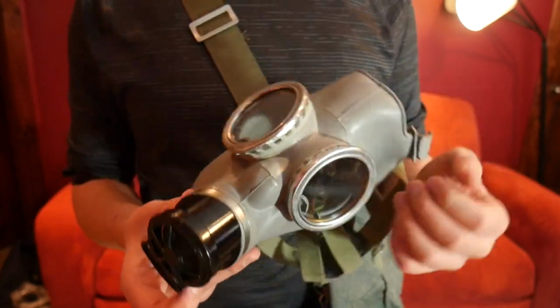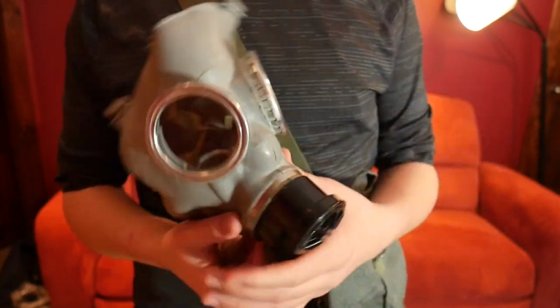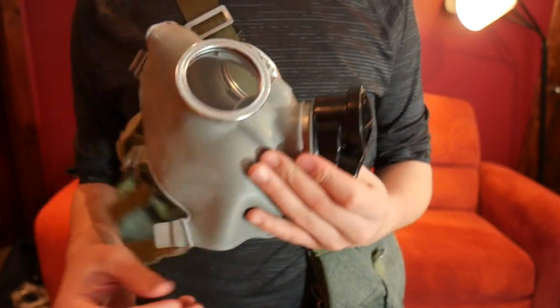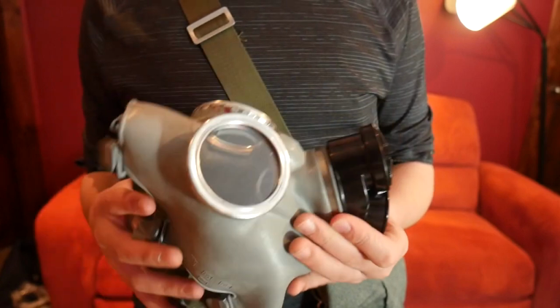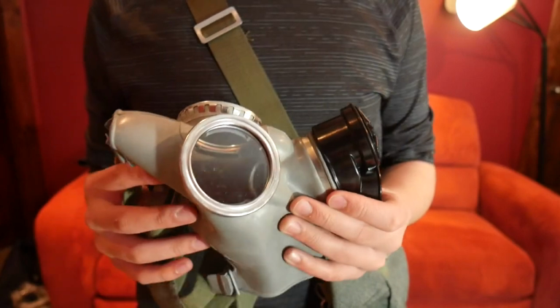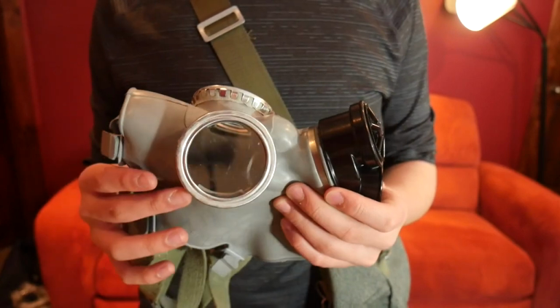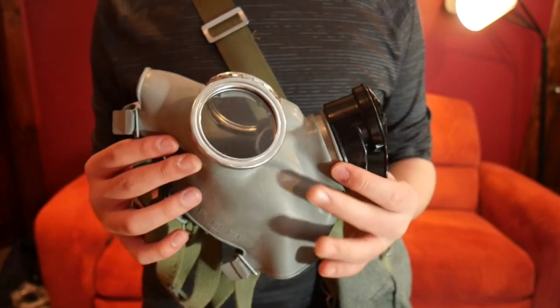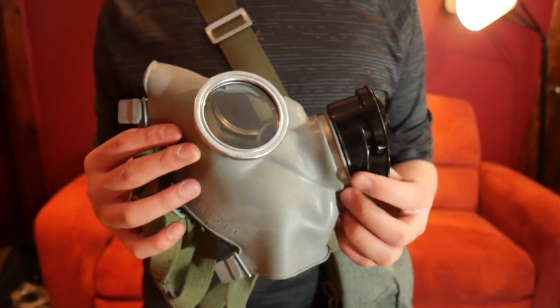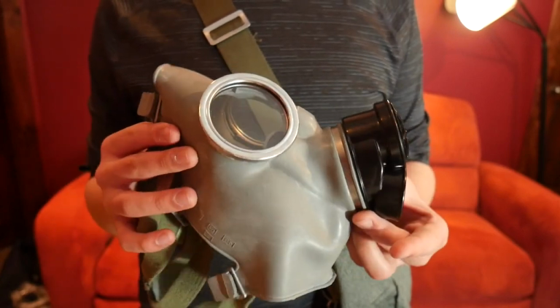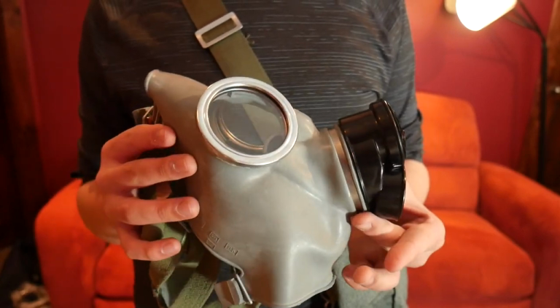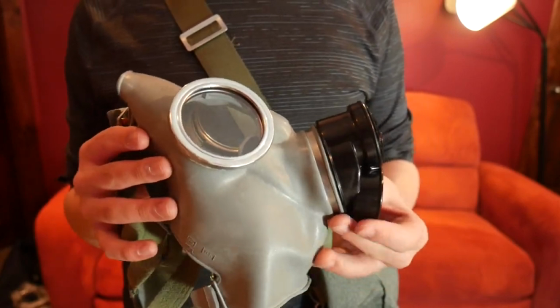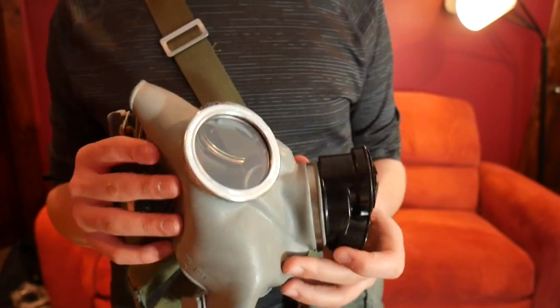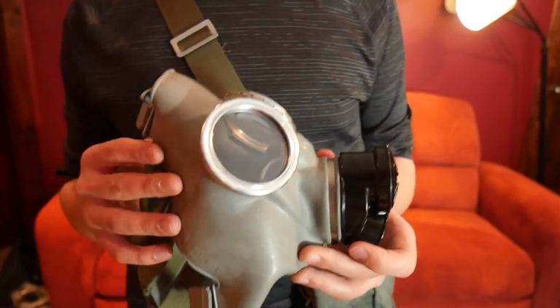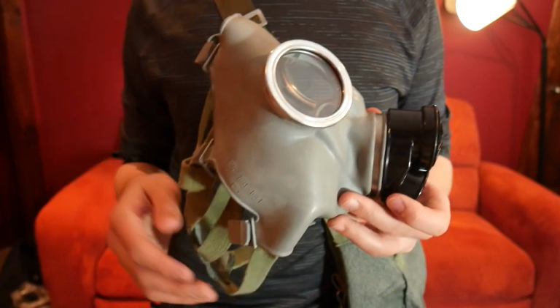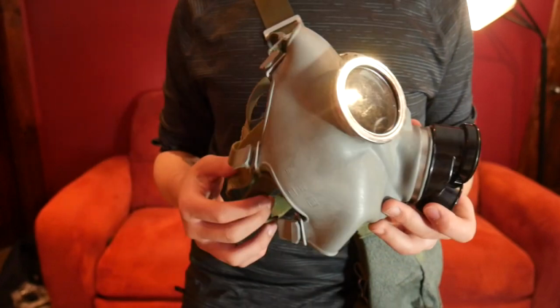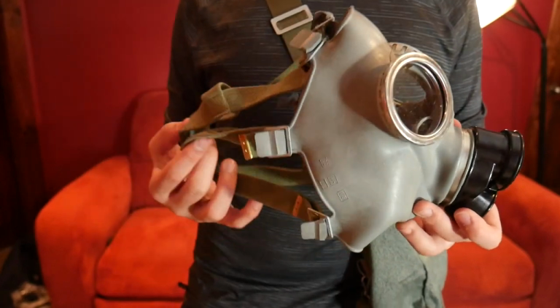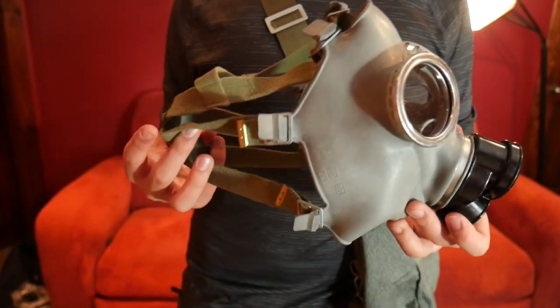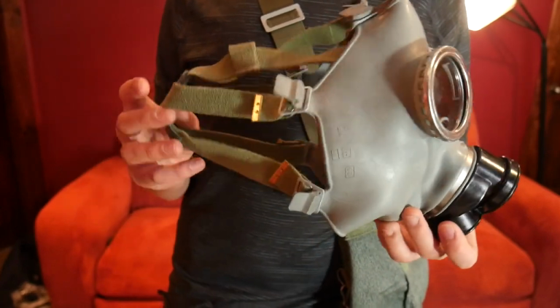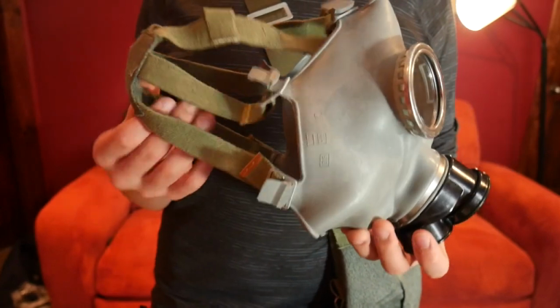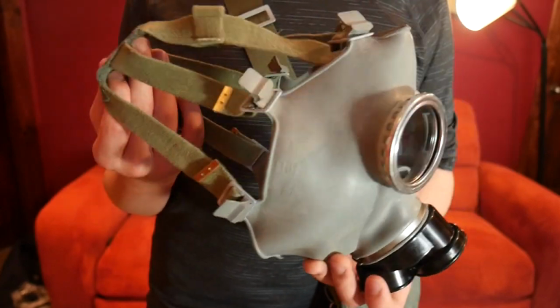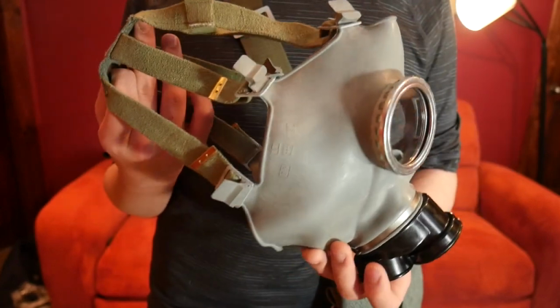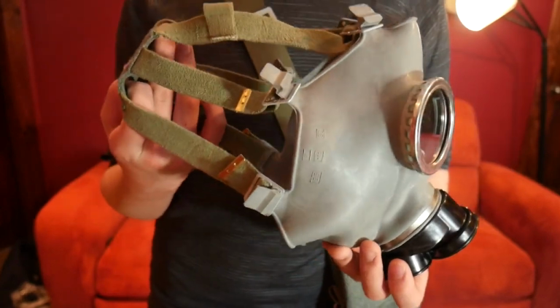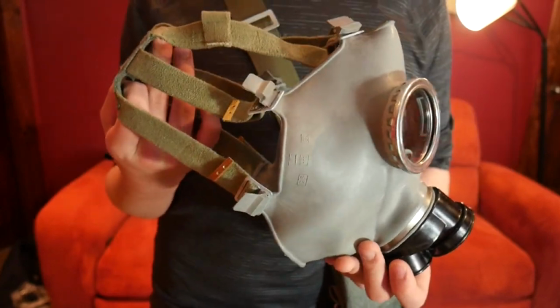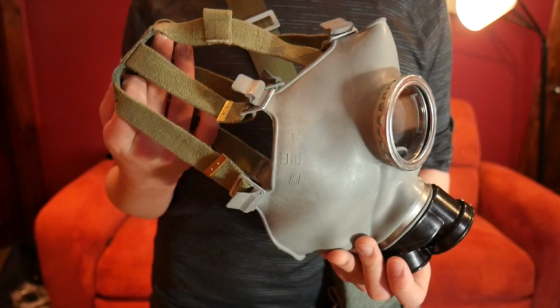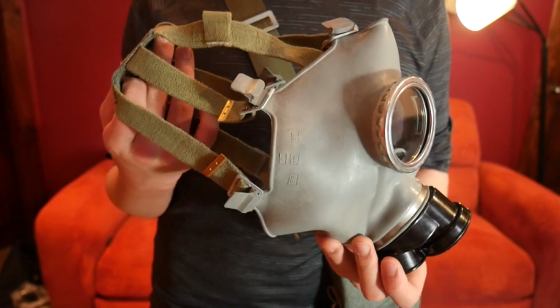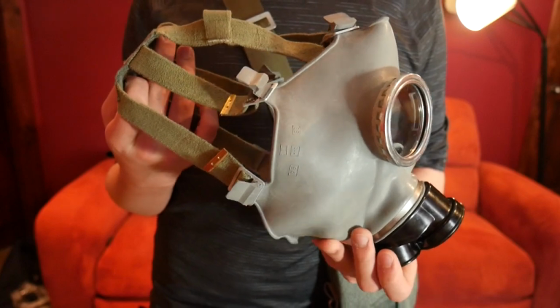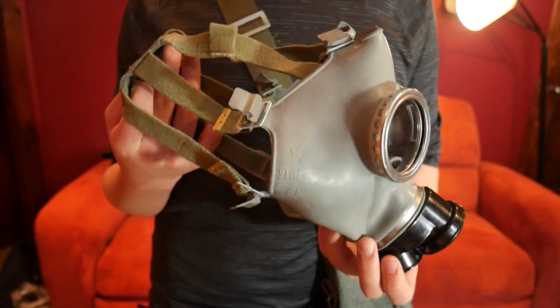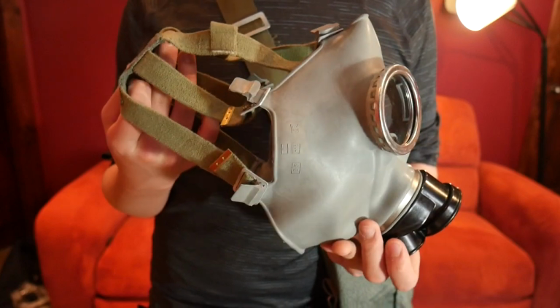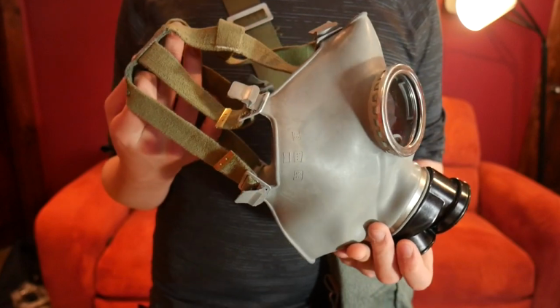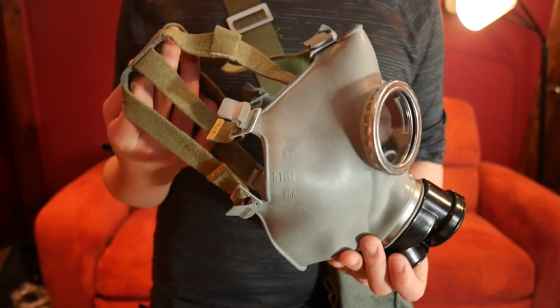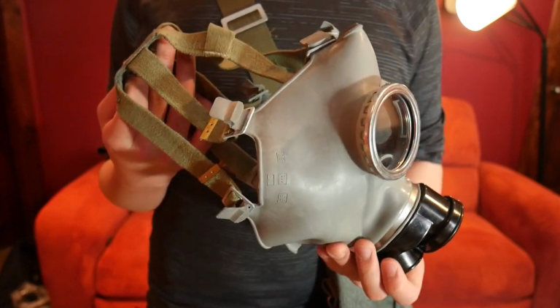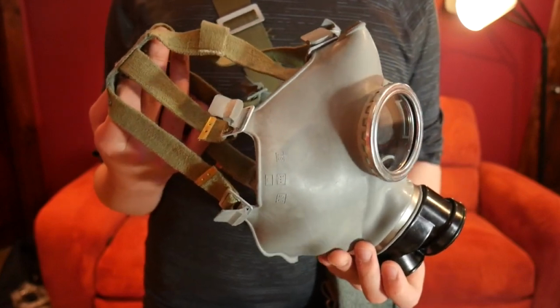You can get these relatively cheaply, from around $20 to $40 depending on where you live — maybe even cheaper if you are in a former Soviet country or really anywhere that's not America.